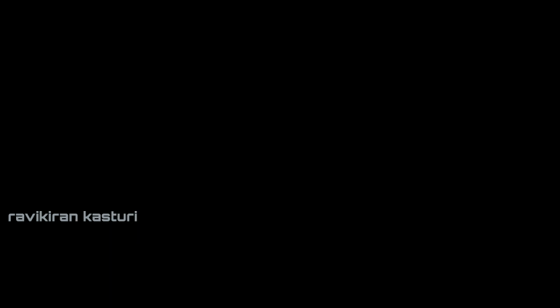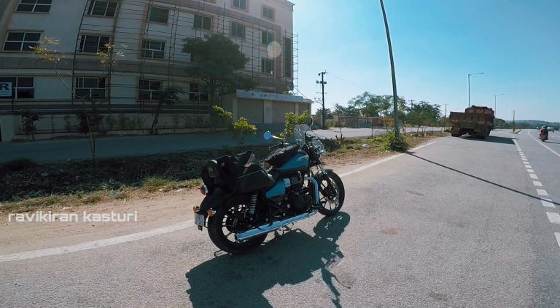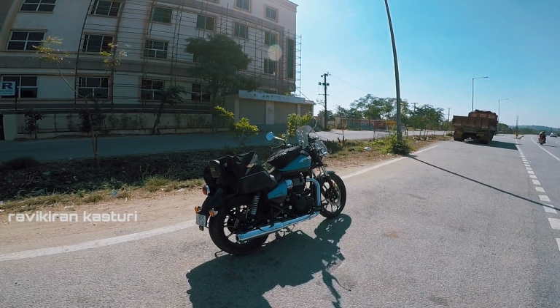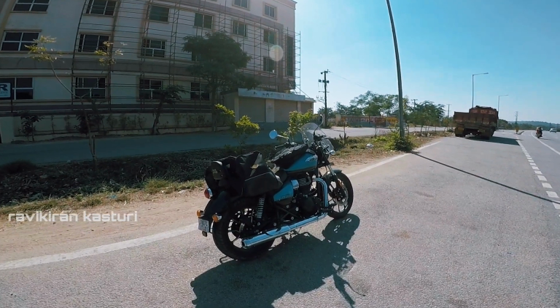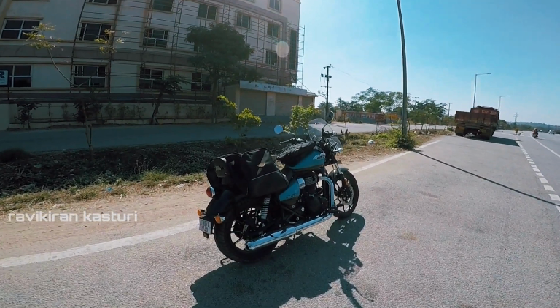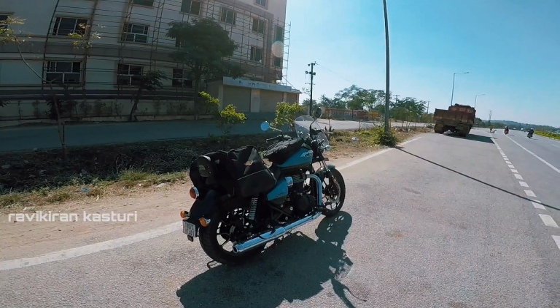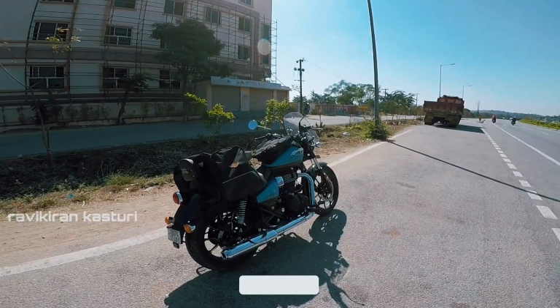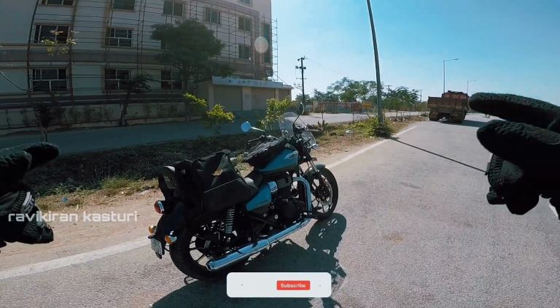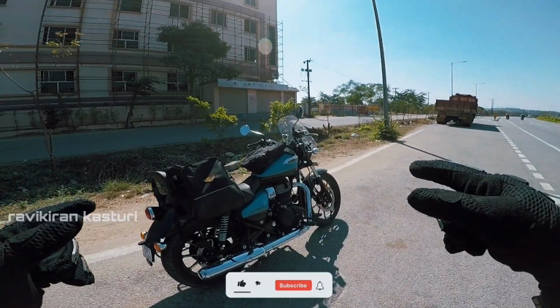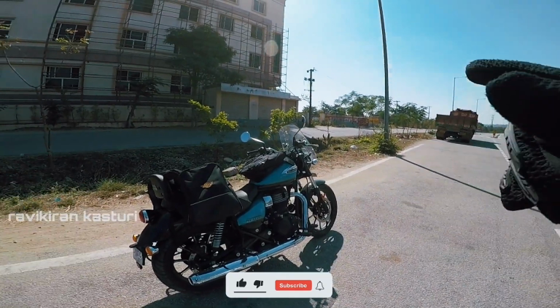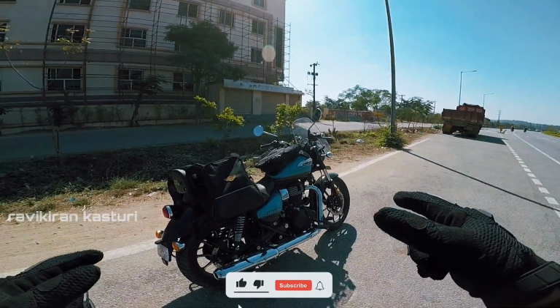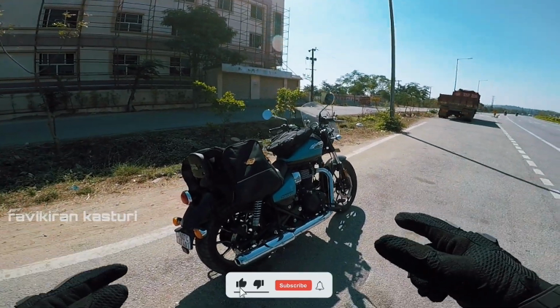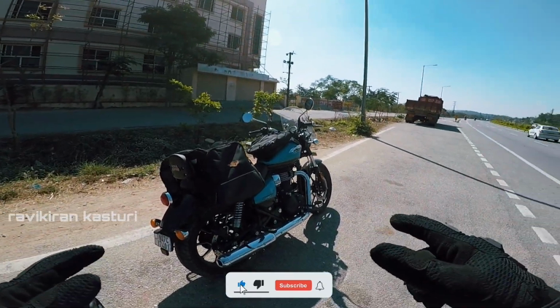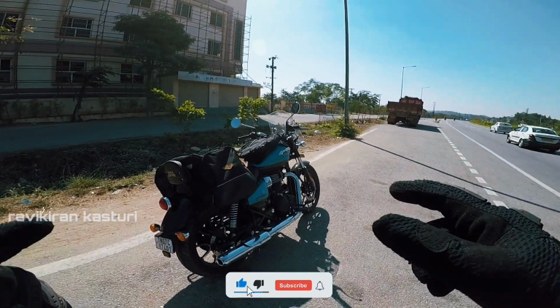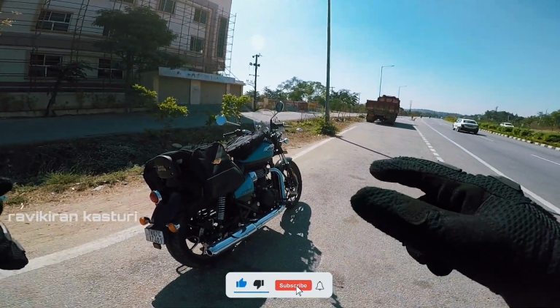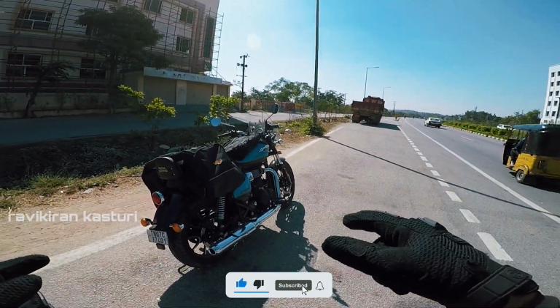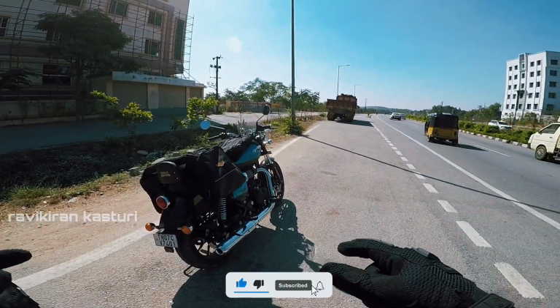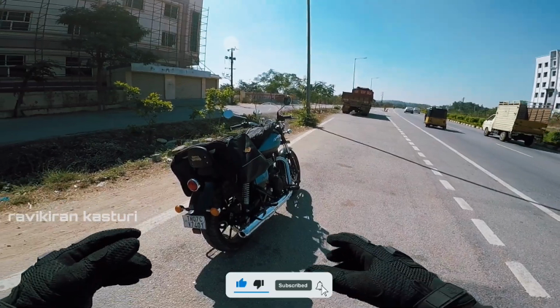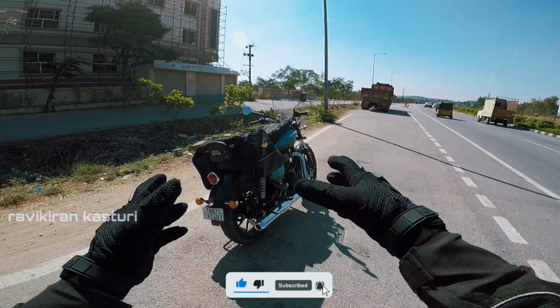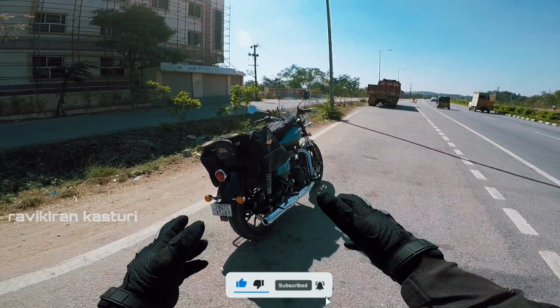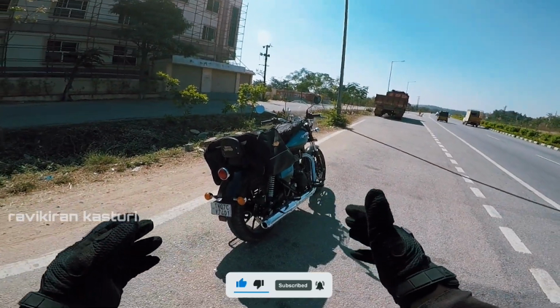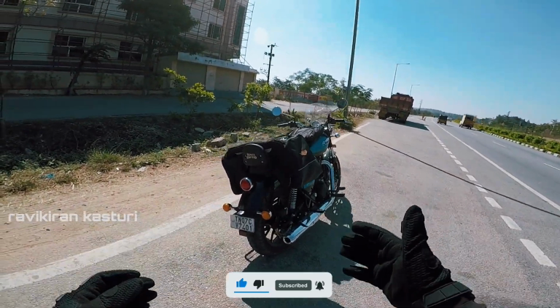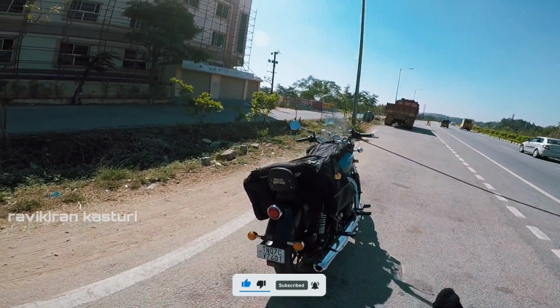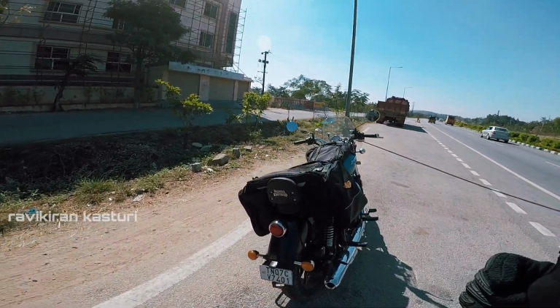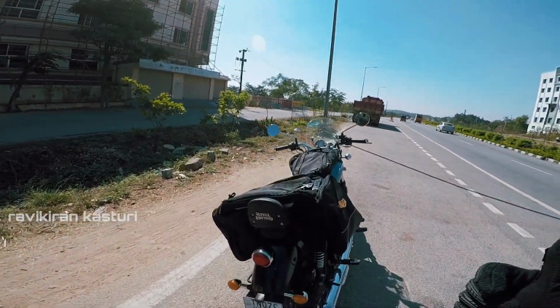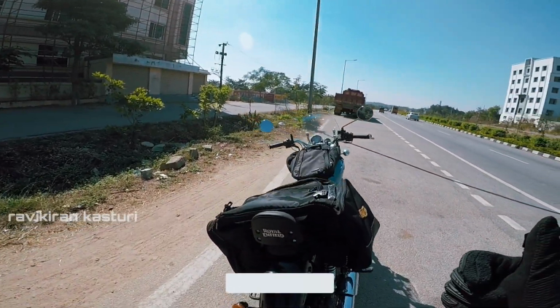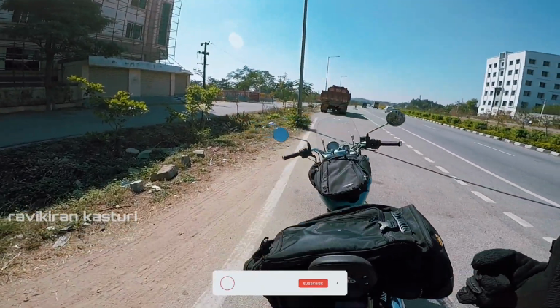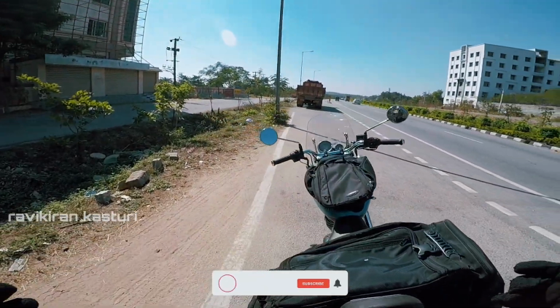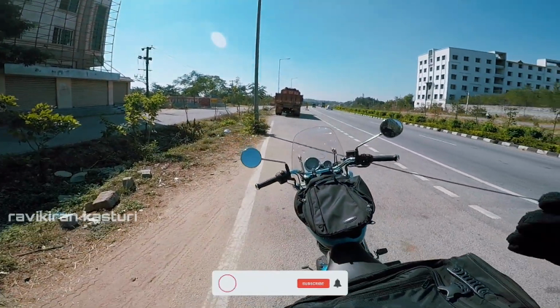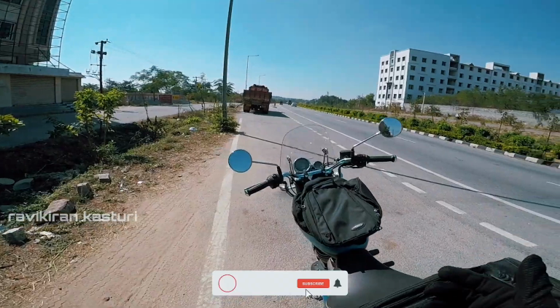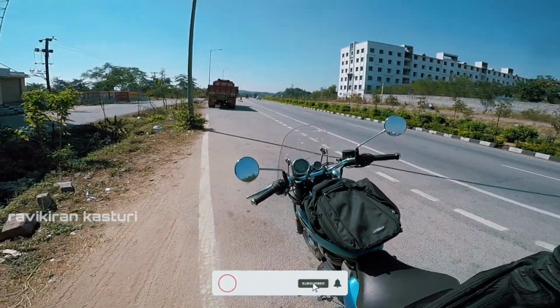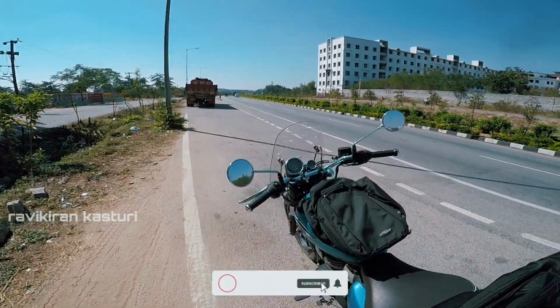Hi guys, this is Ravikir and welcome back to my channel. Today we are going to test the top speed of the Royal Enfield Meteor 350. This vehicle is 350cc, 349cc, with 20.4 PS power and 27 Nm of torque.